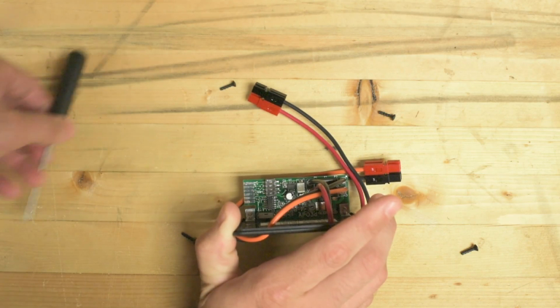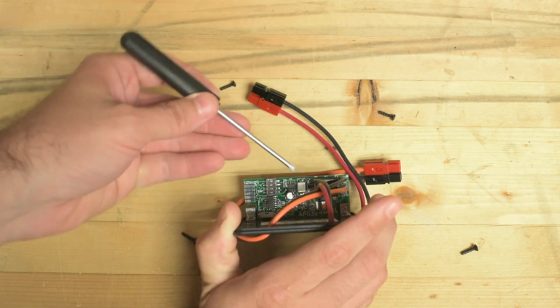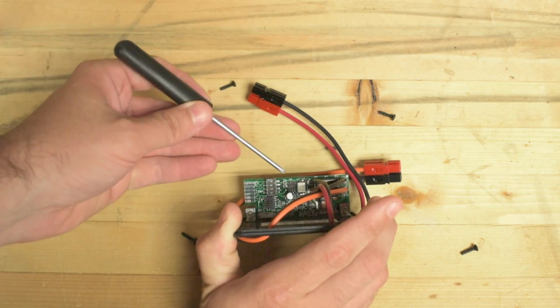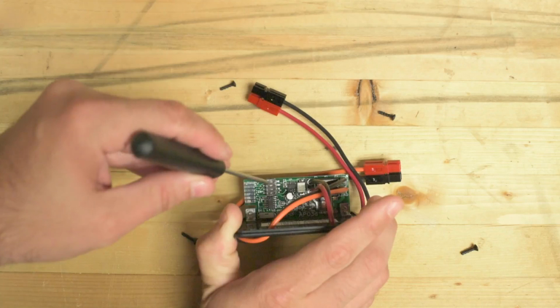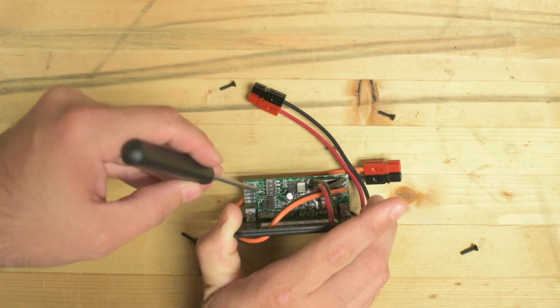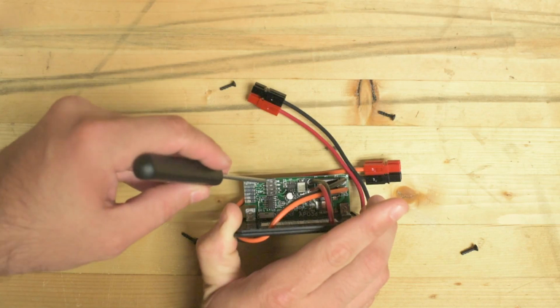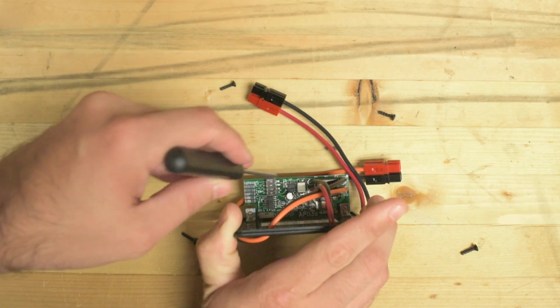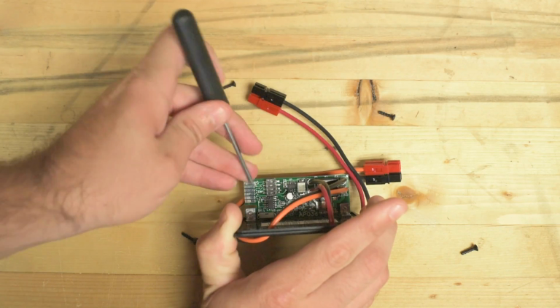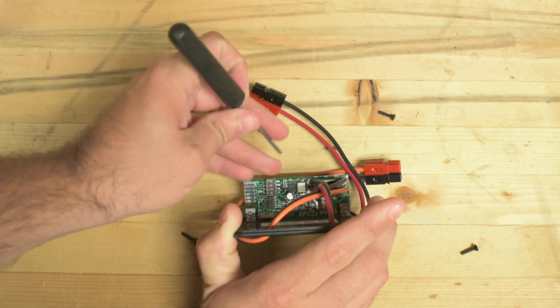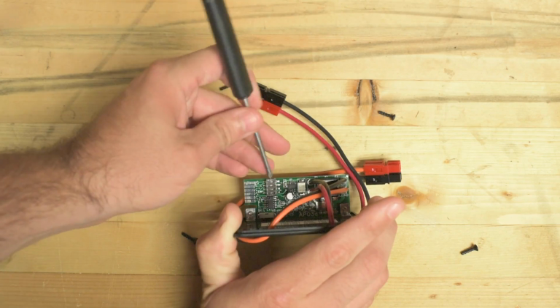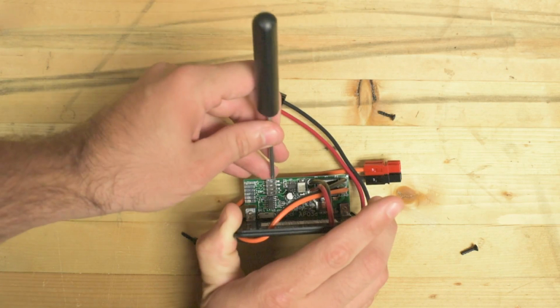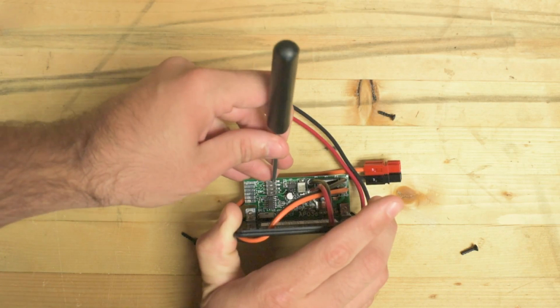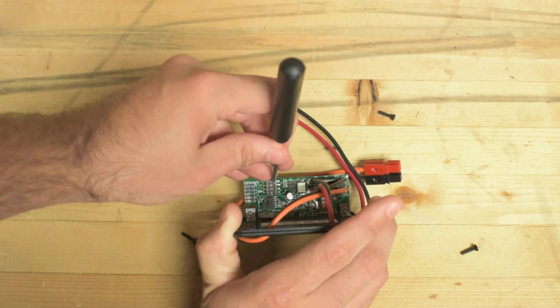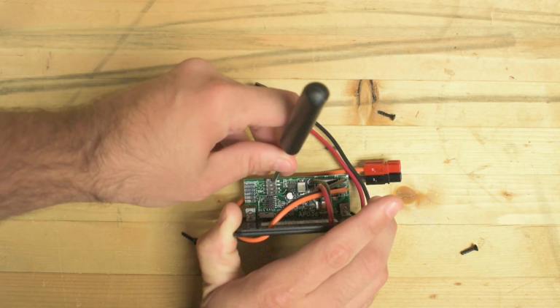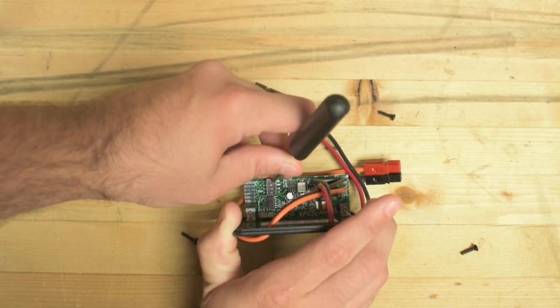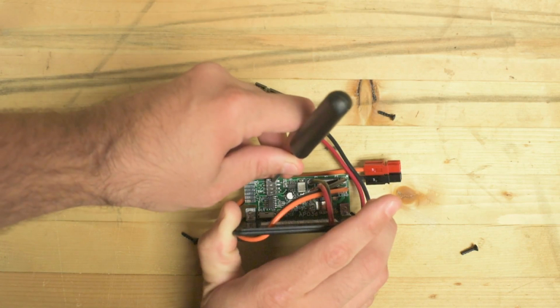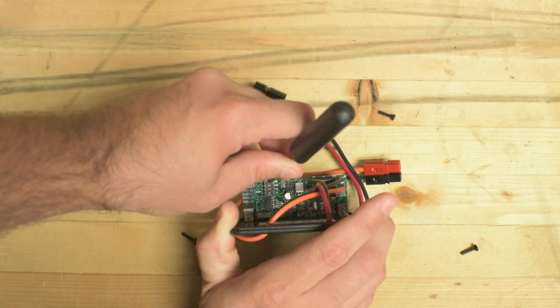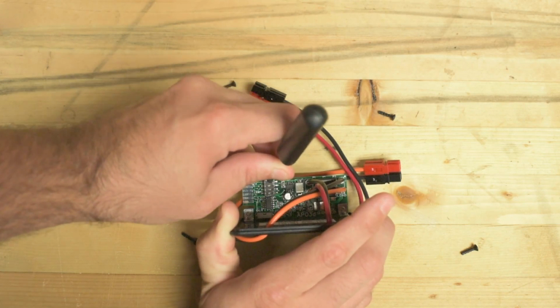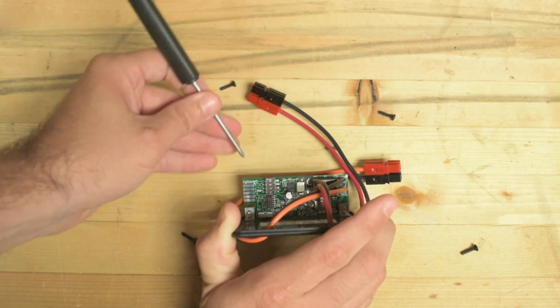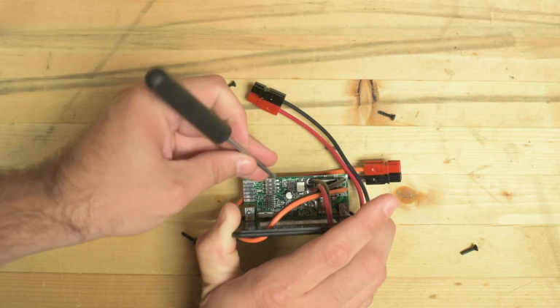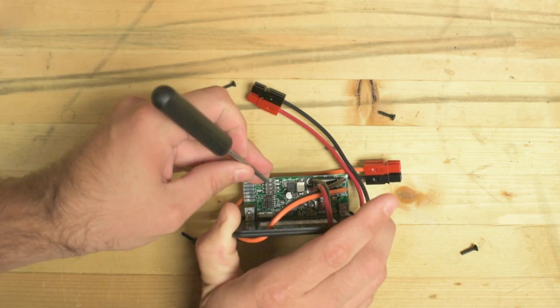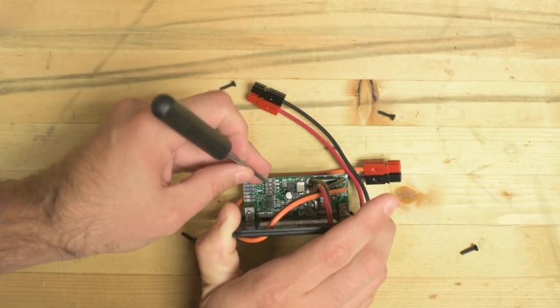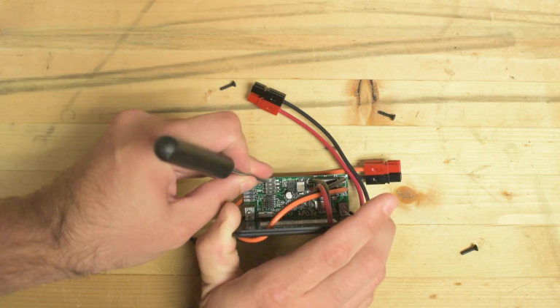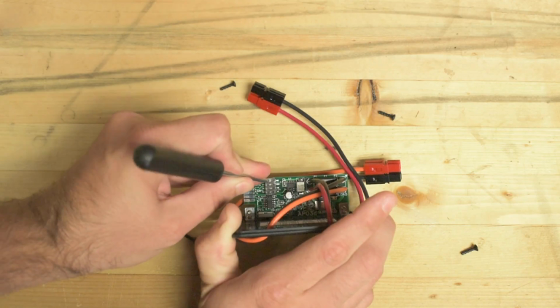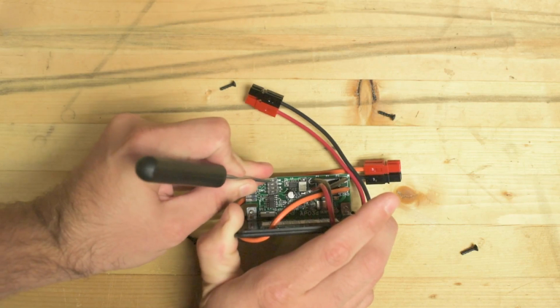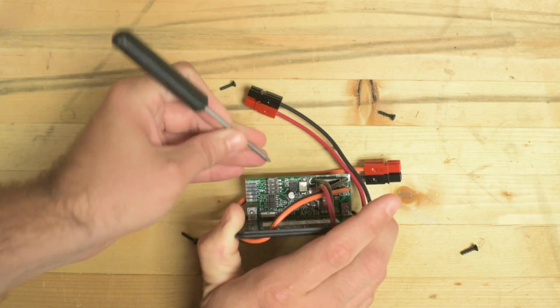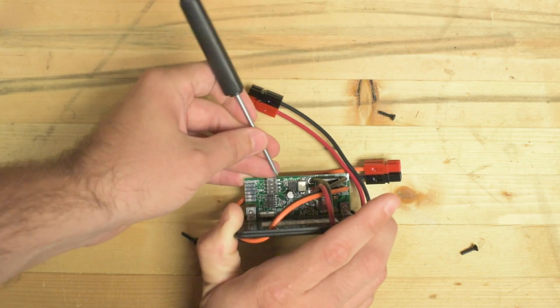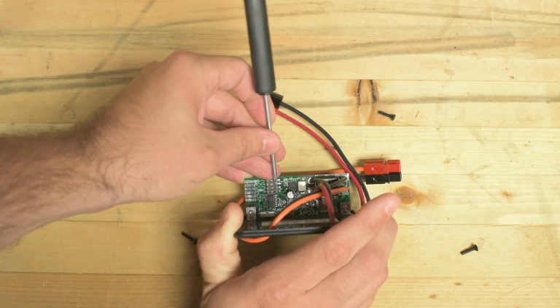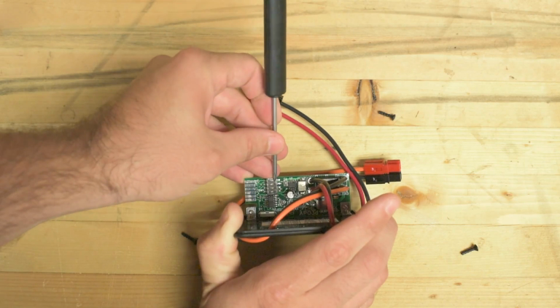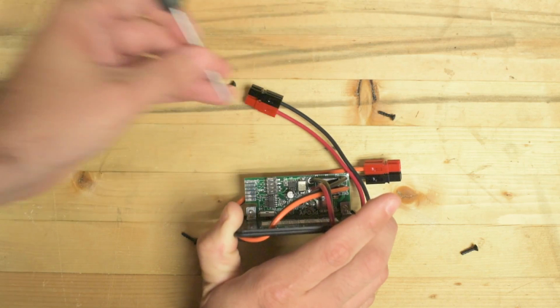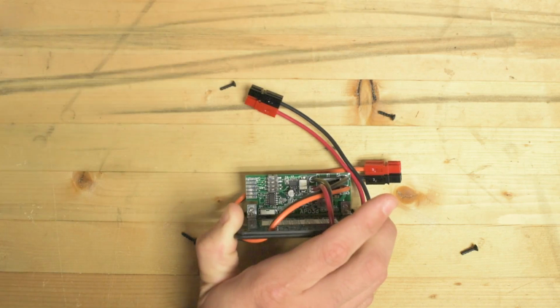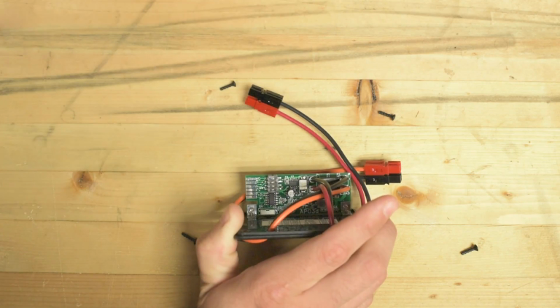You can just use a screwdriver to flip those back and forth. I'll demonstrate that right here — that's off for pin one. And that's on again, because it's labeled 'on' at the top there.